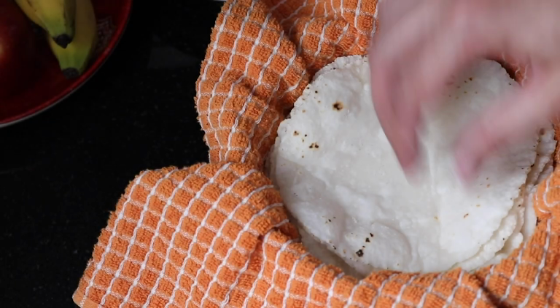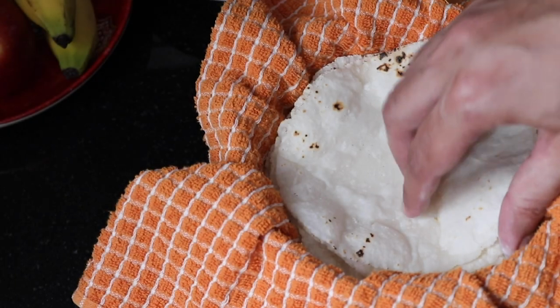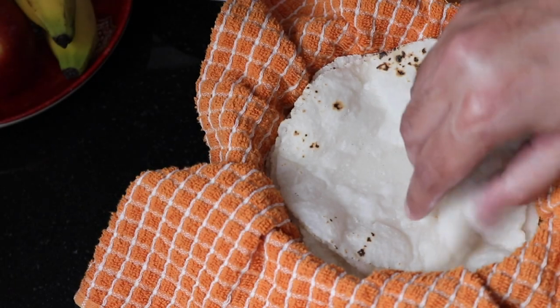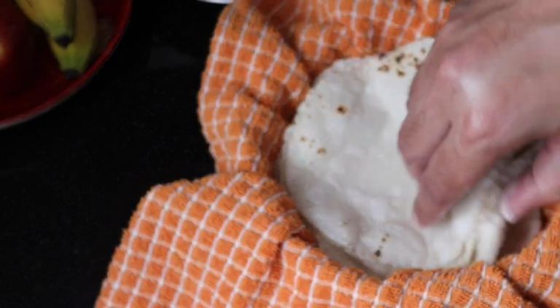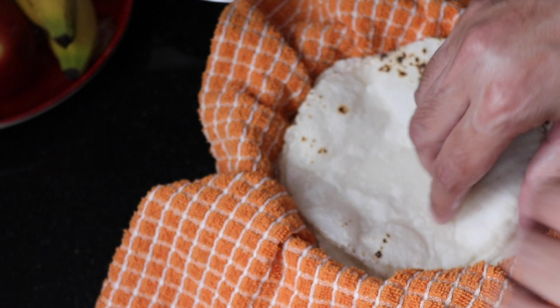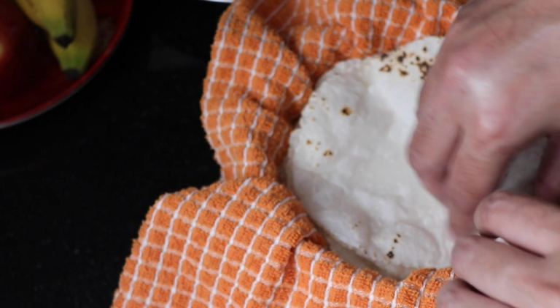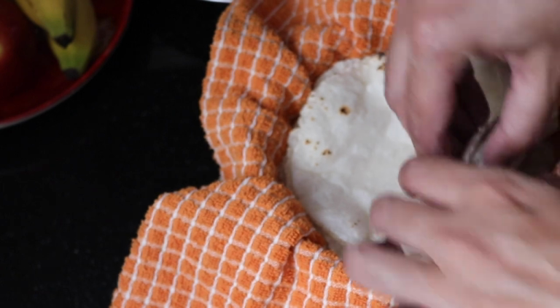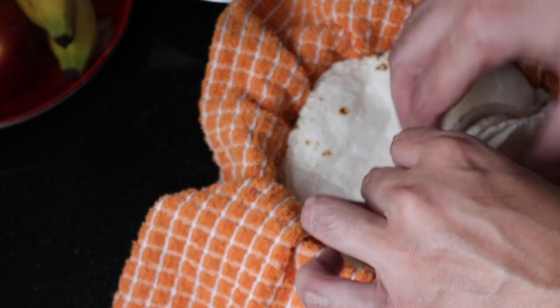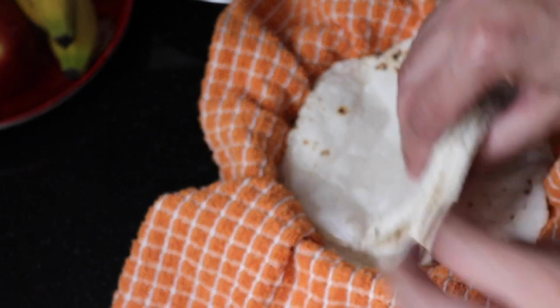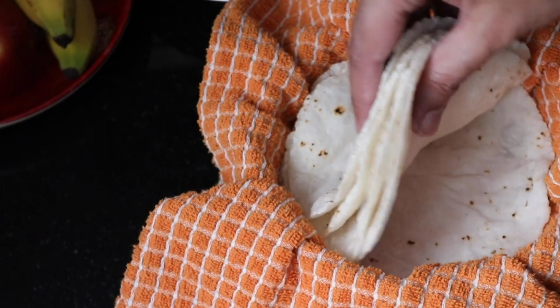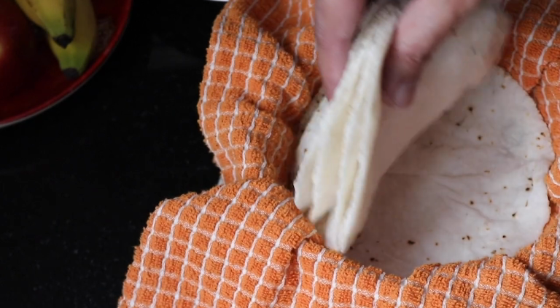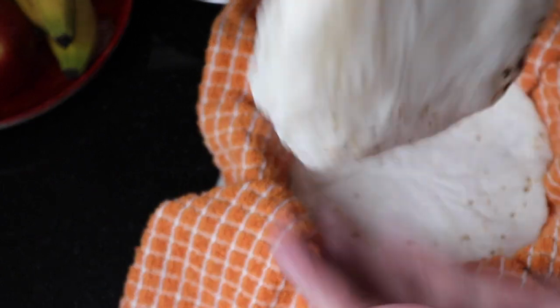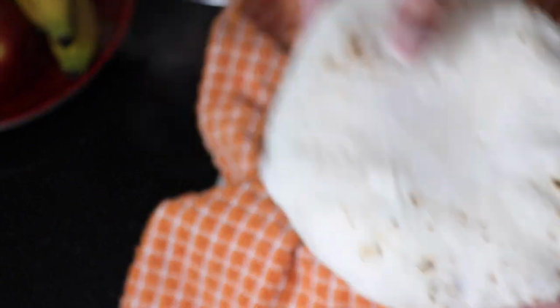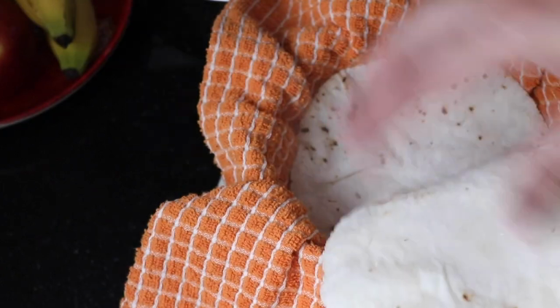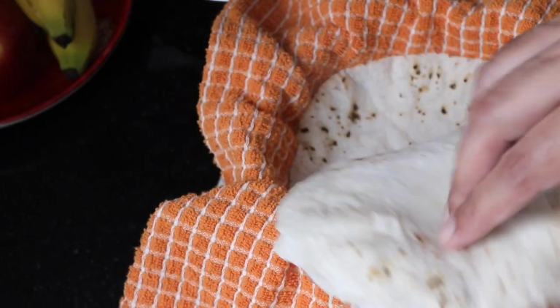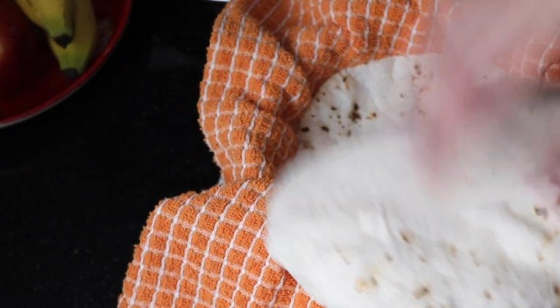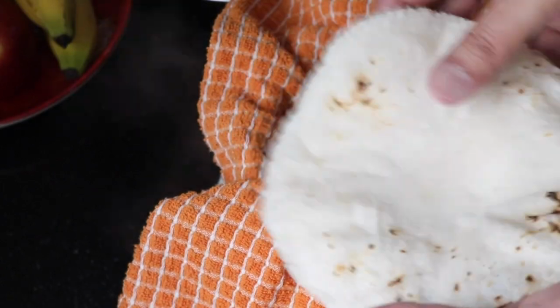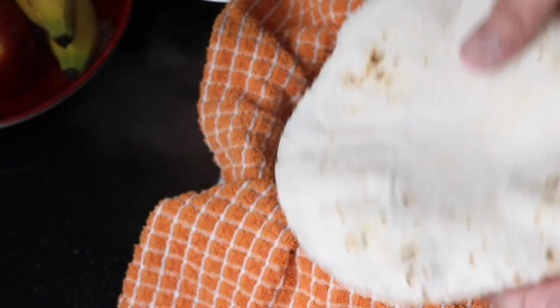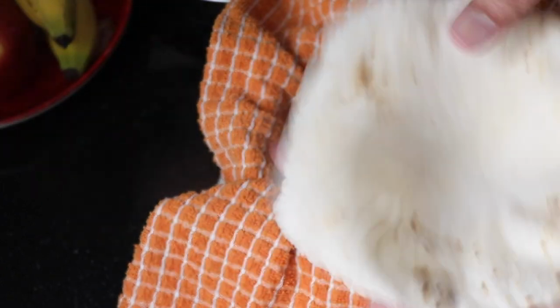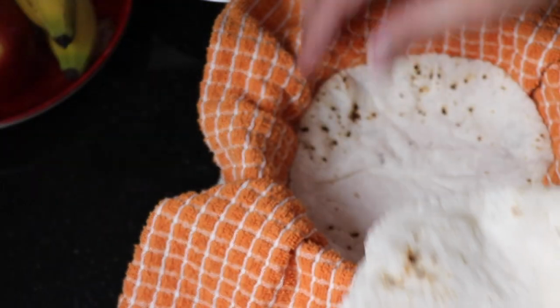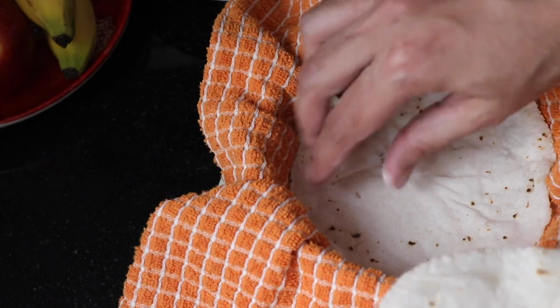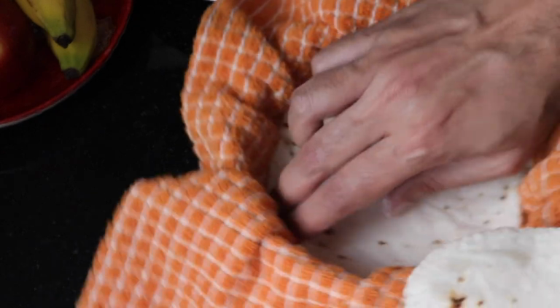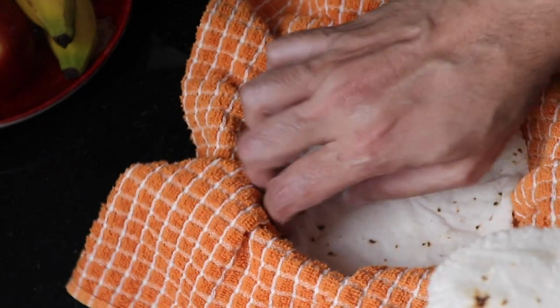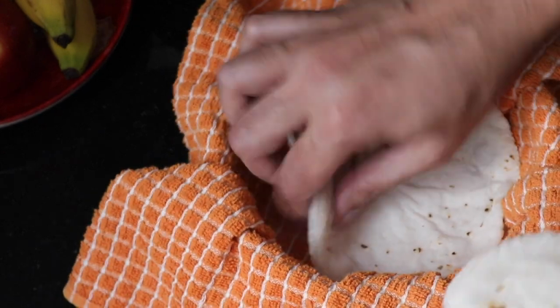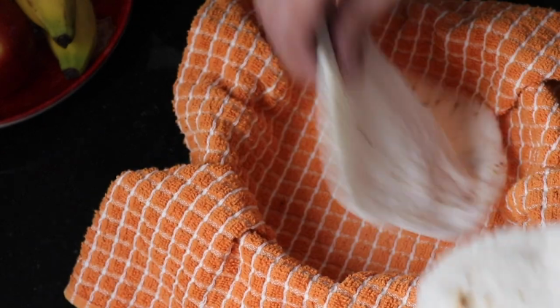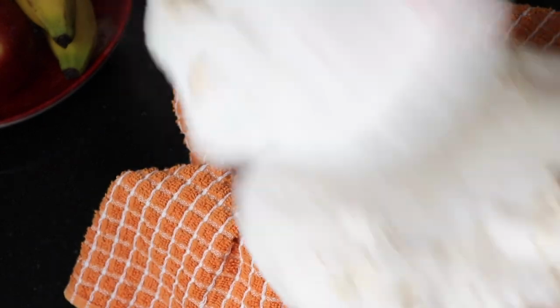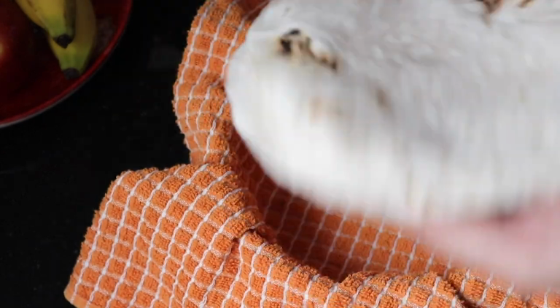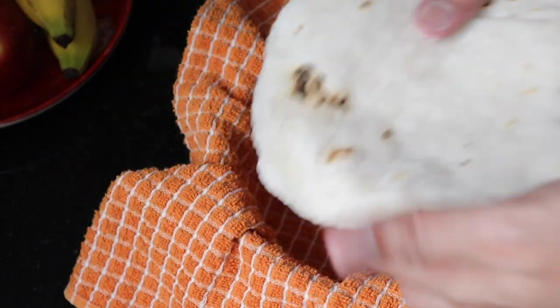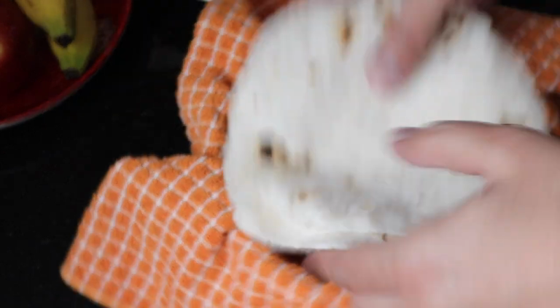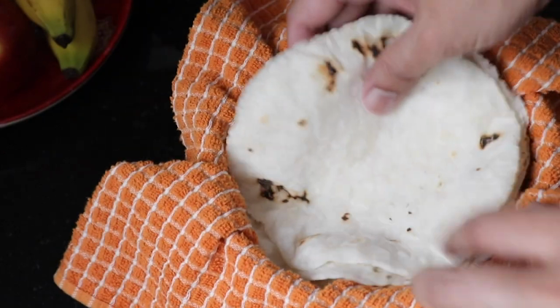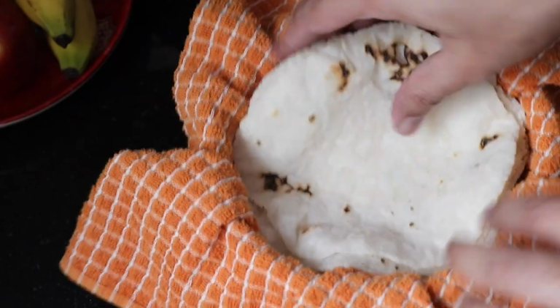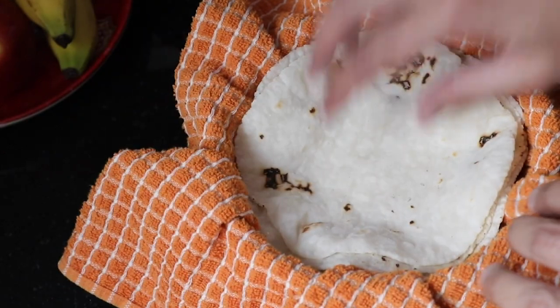I am done. Making it took a lot of time, you can see. They are still nice and hot and soft.